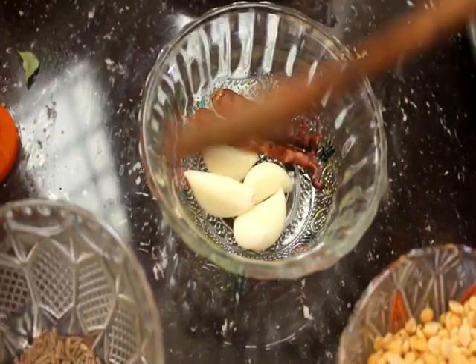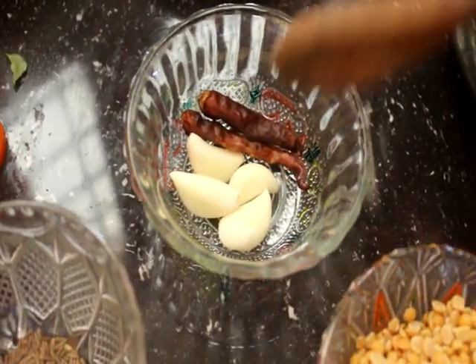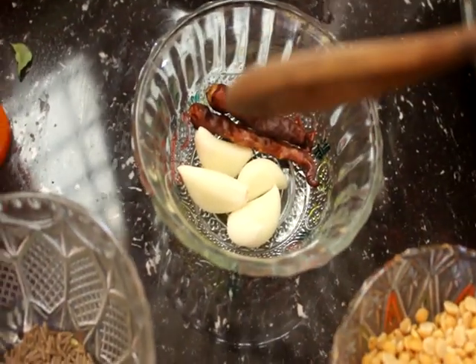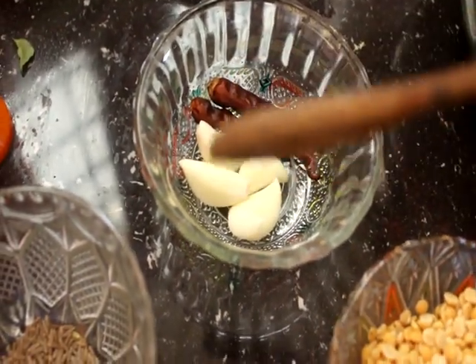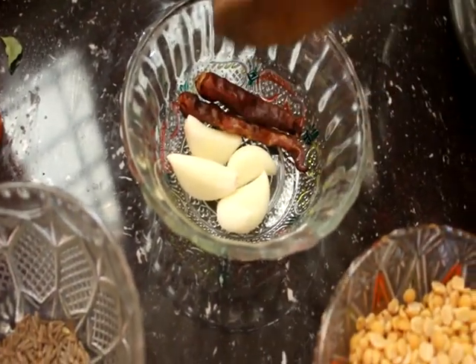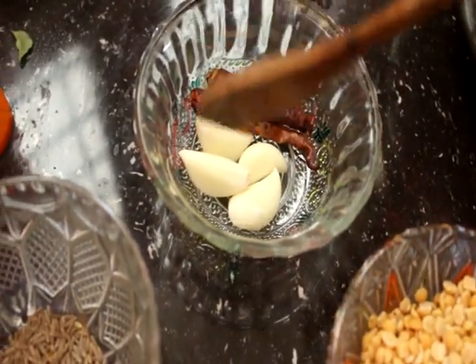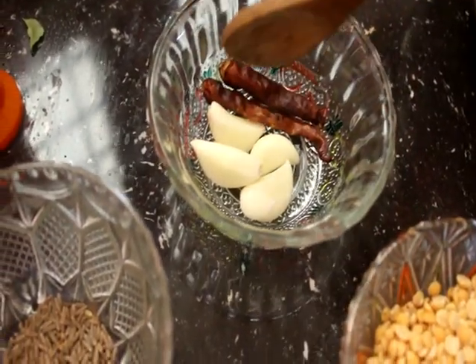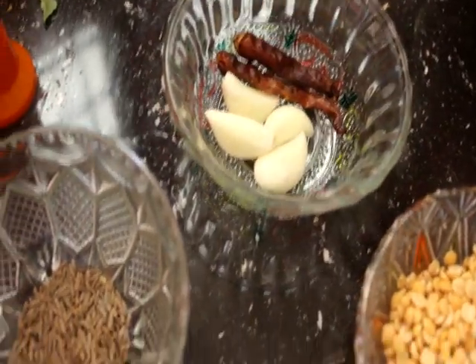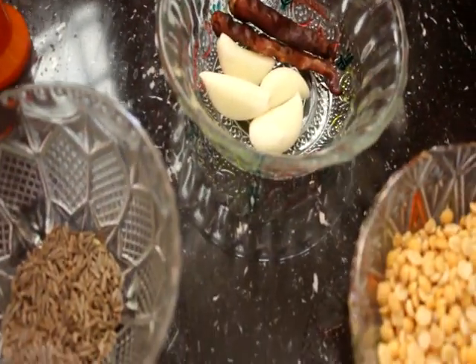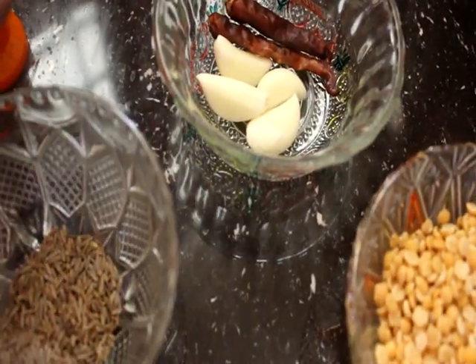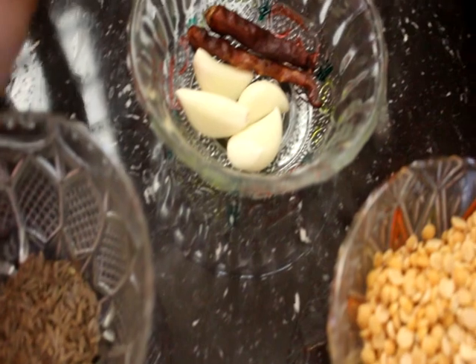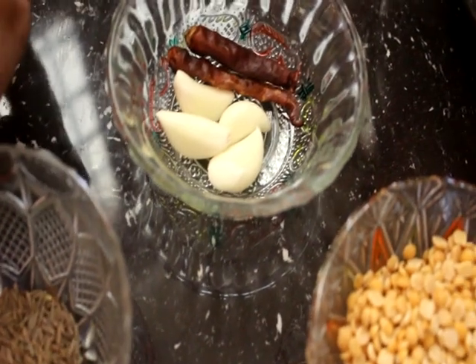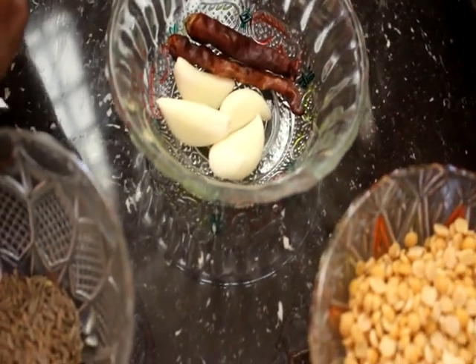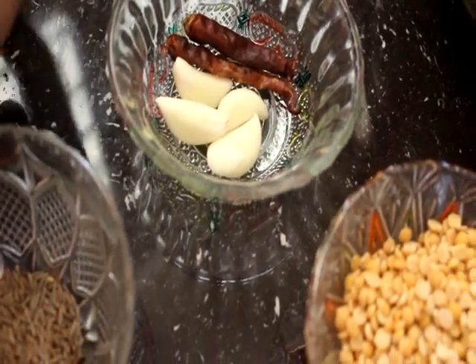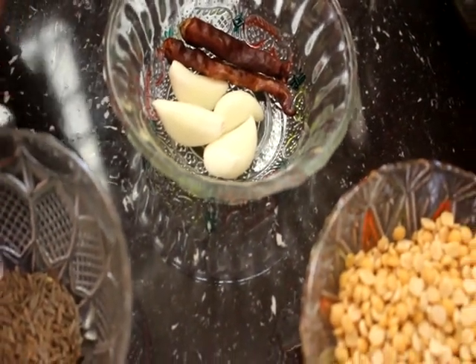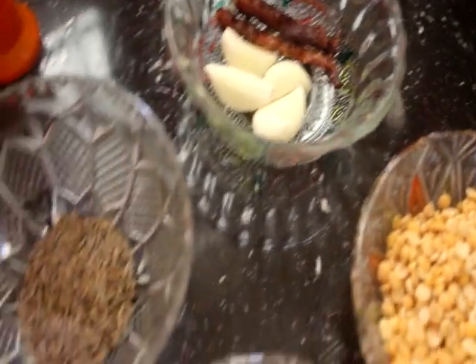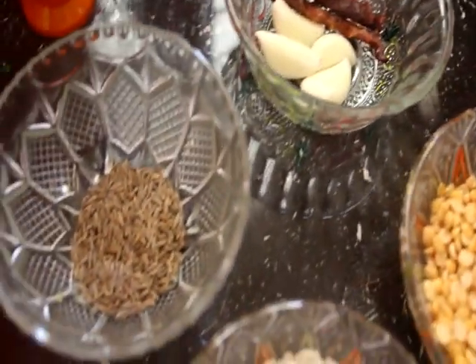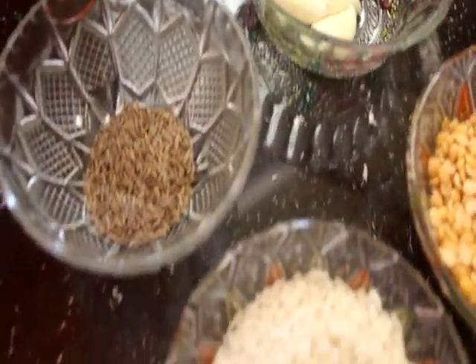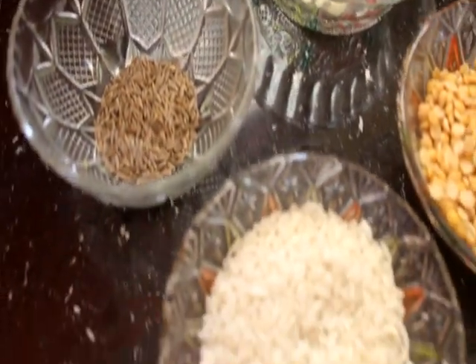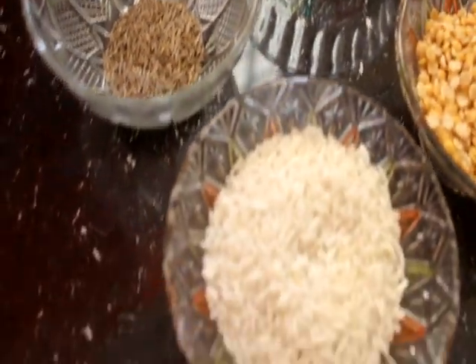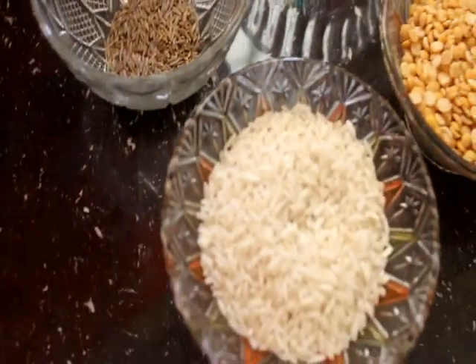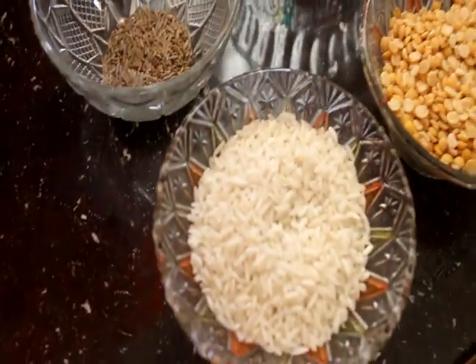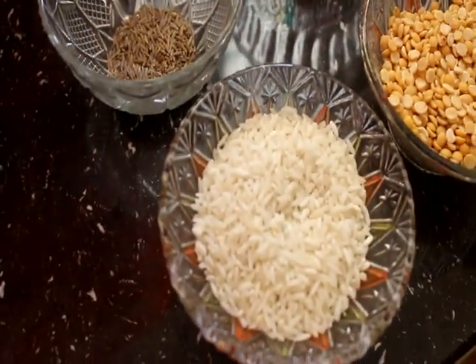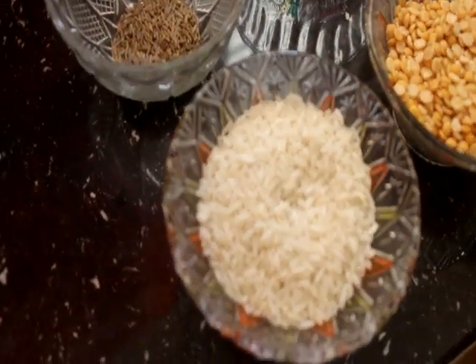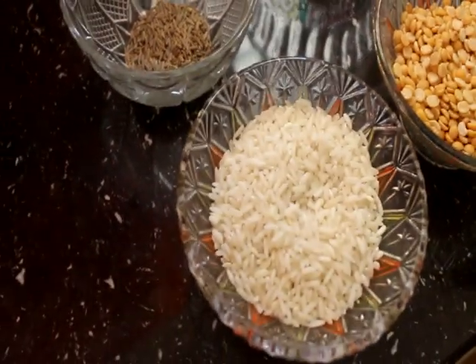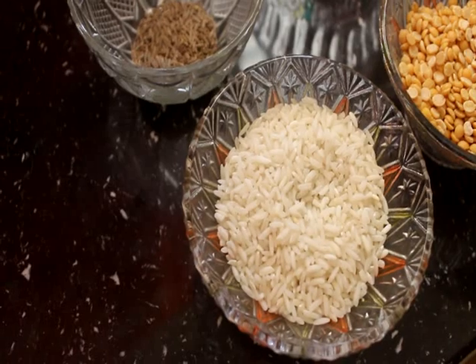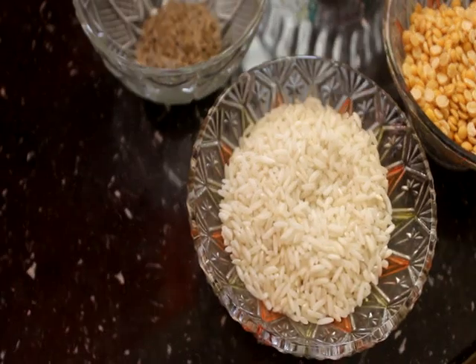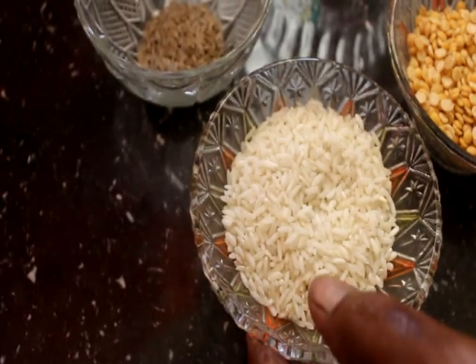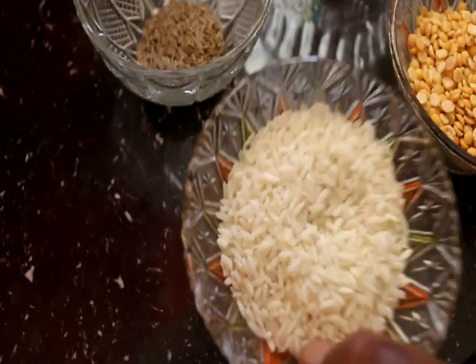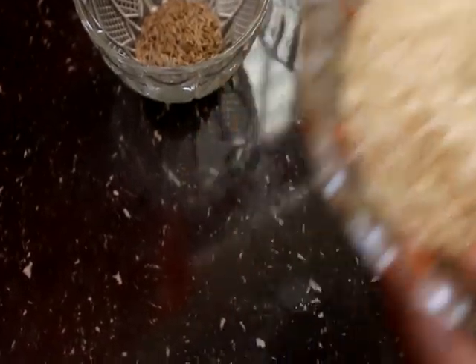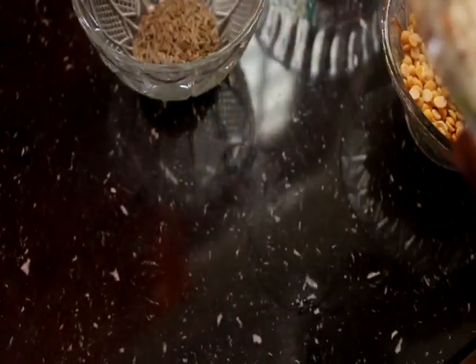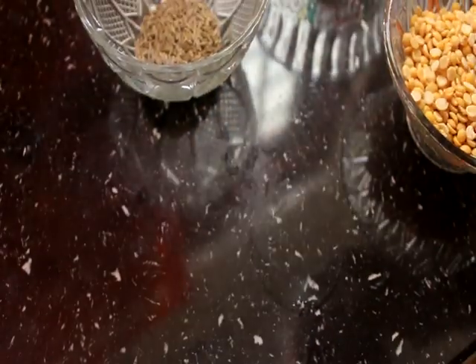Now these are the ingredients. We can add 1 cup of water. We can add another sauce. Now we add the sauce.